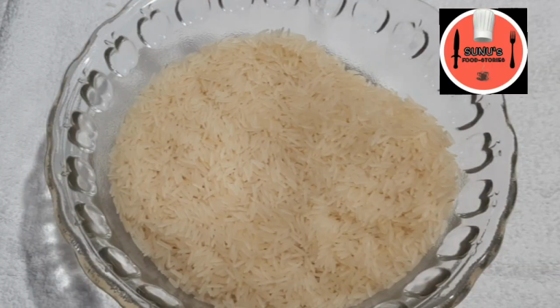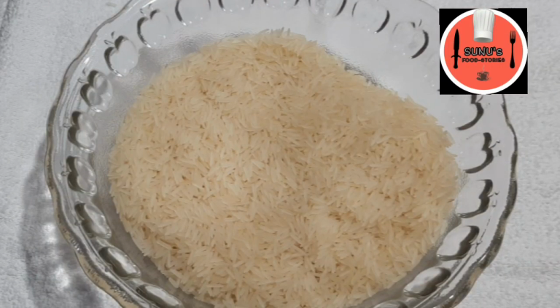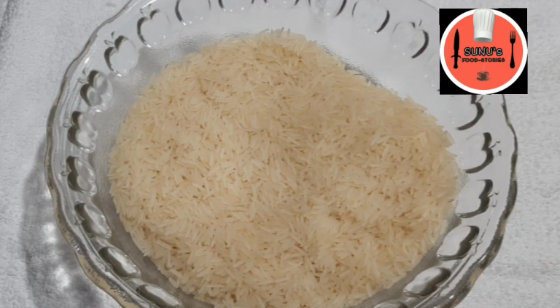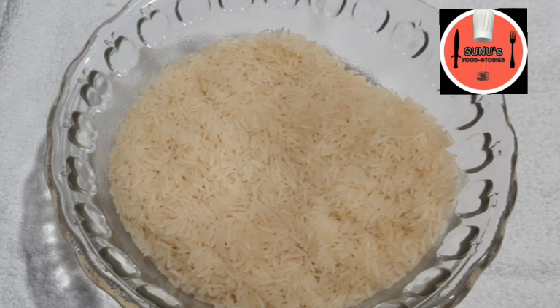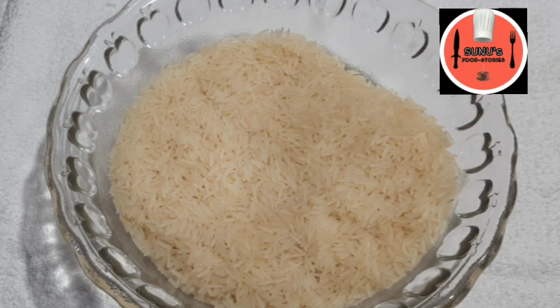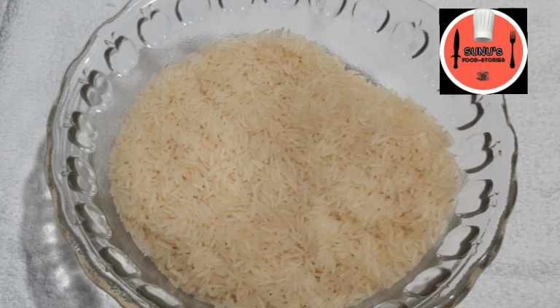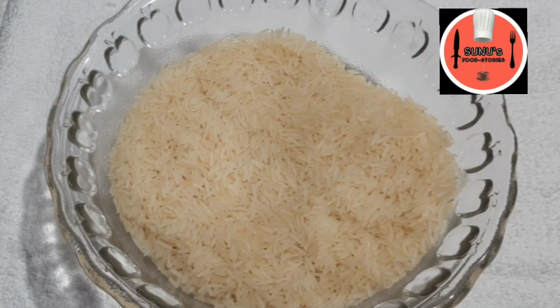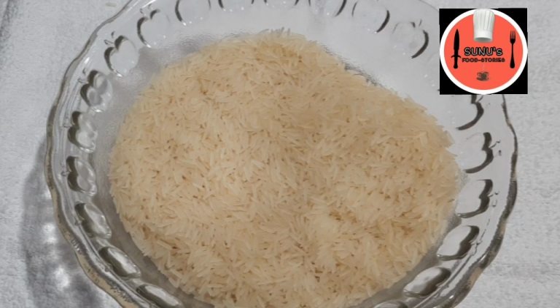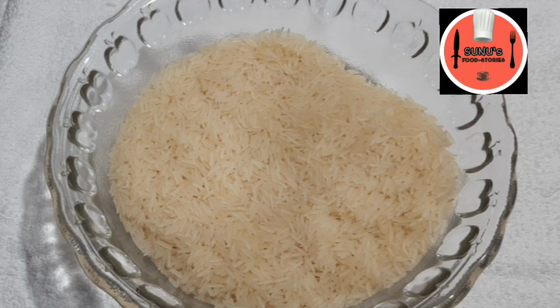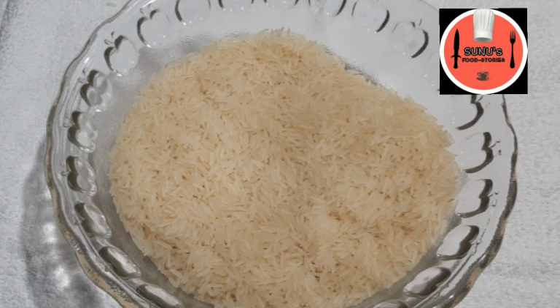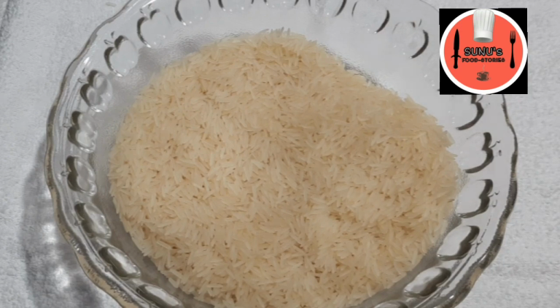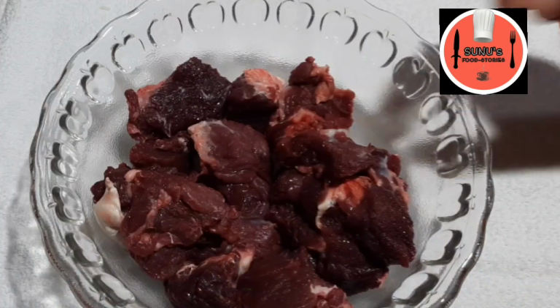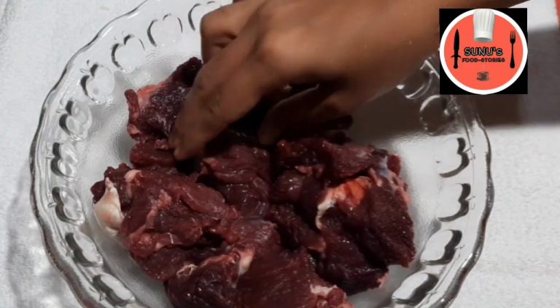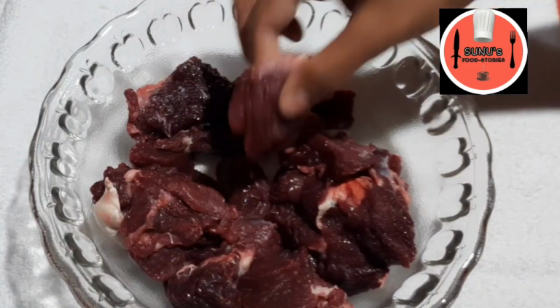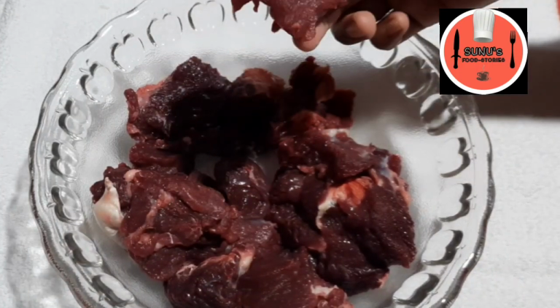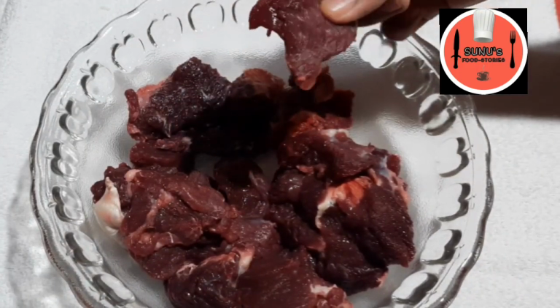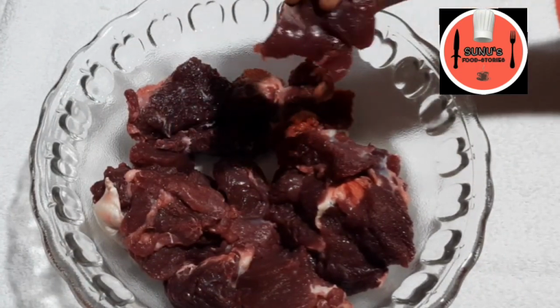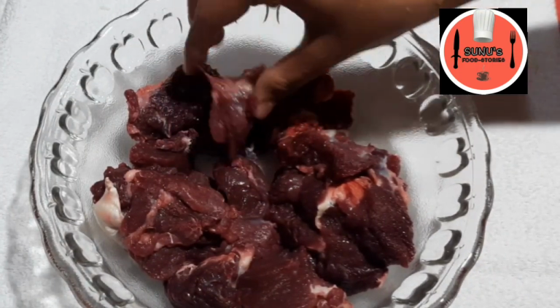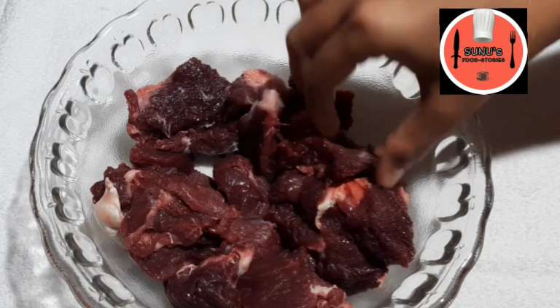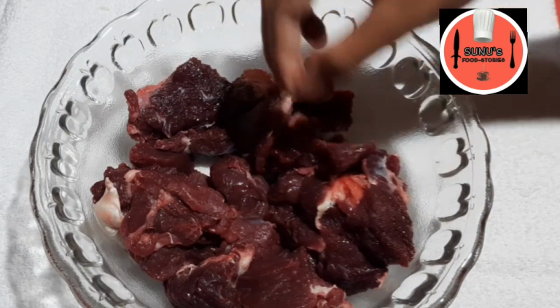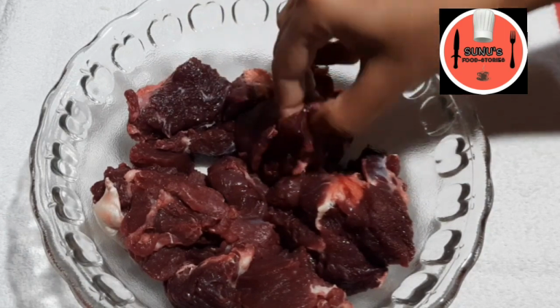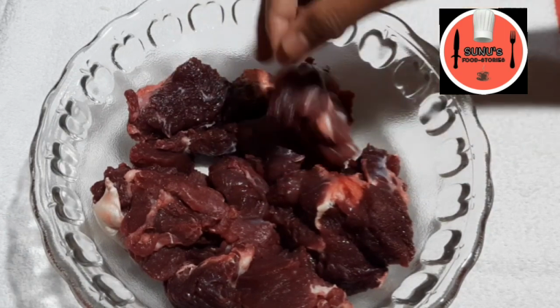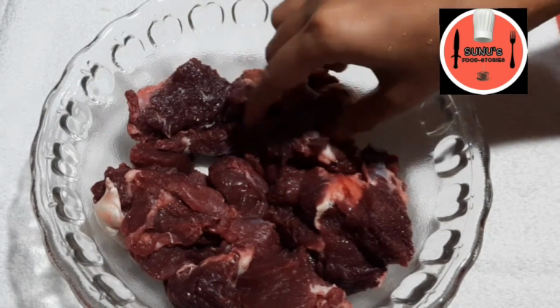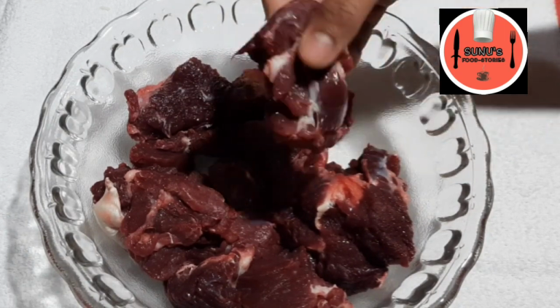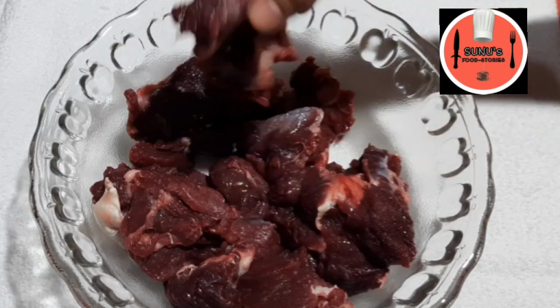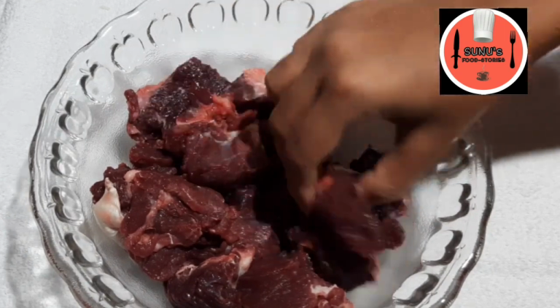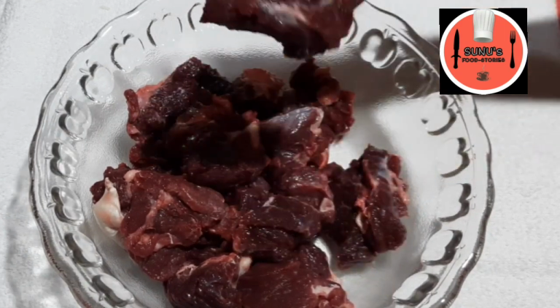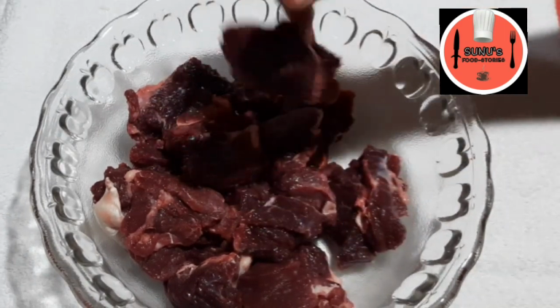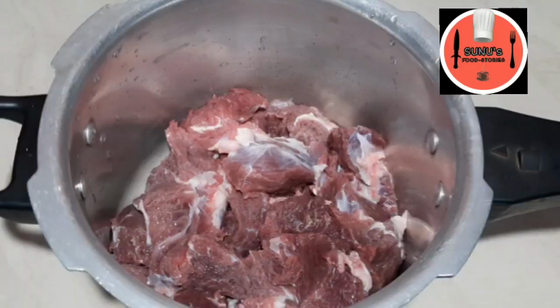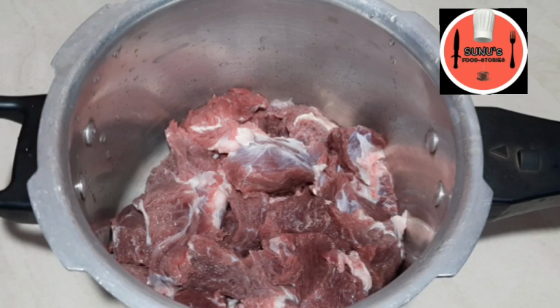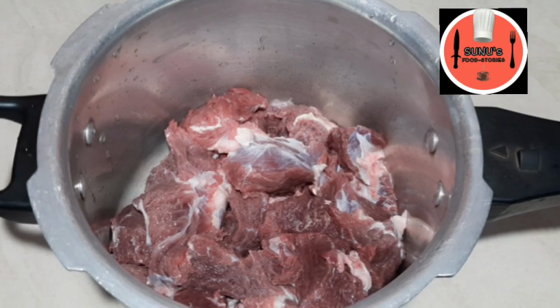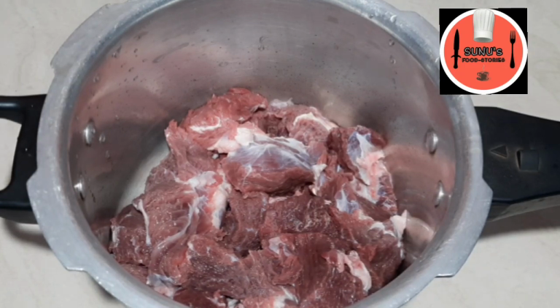I will add 1 kg of rice. Then add 1 kg of beef. We will not cut the beef. Then add 3 tsp of beef spice.